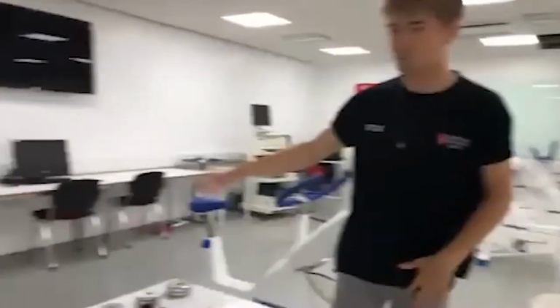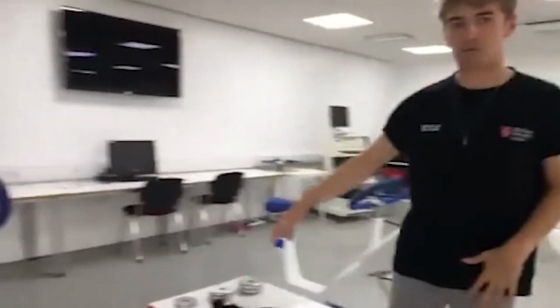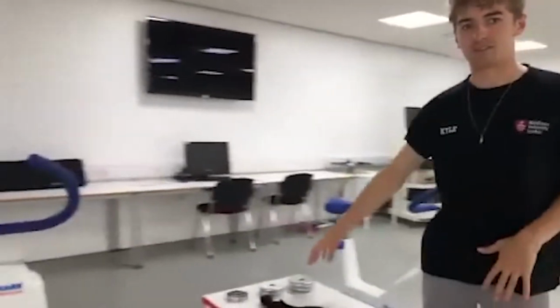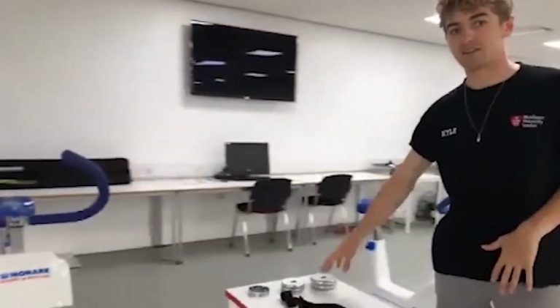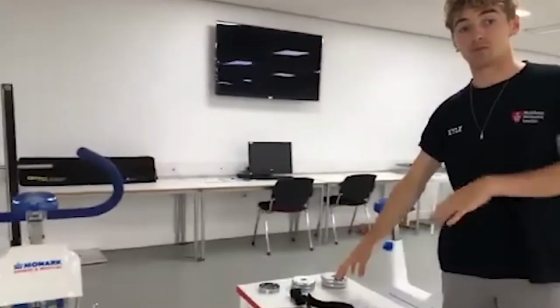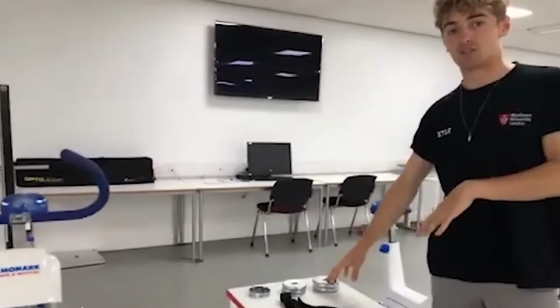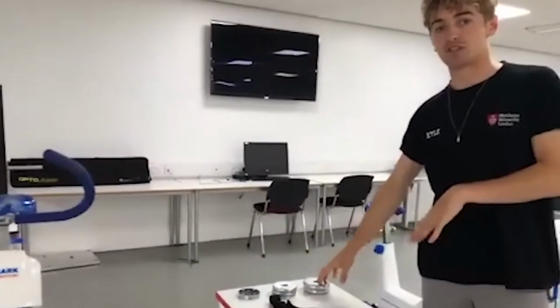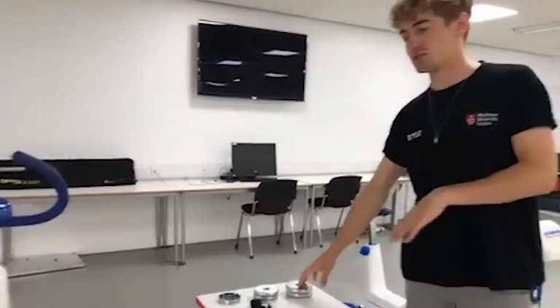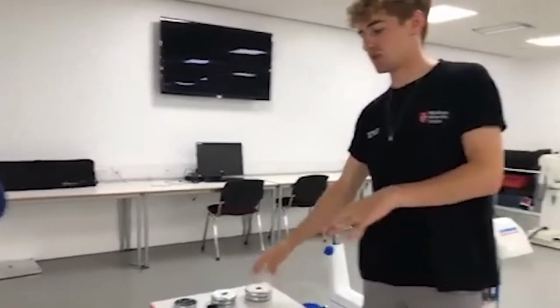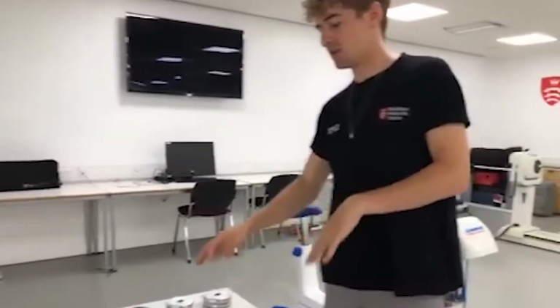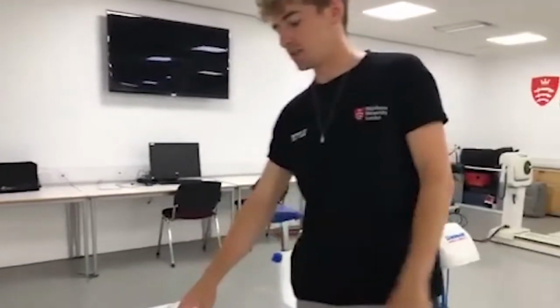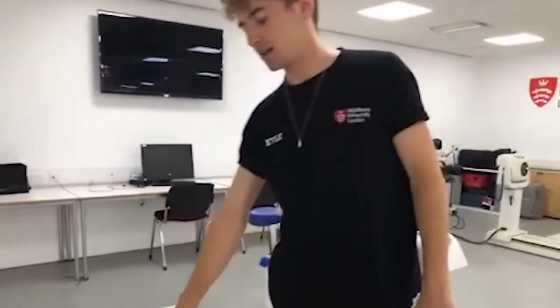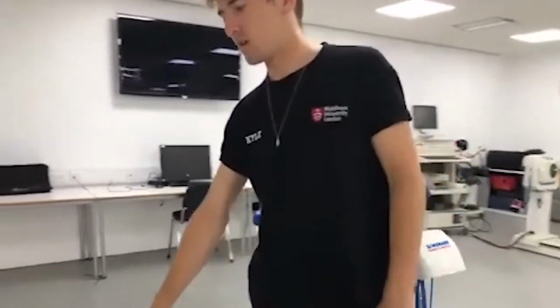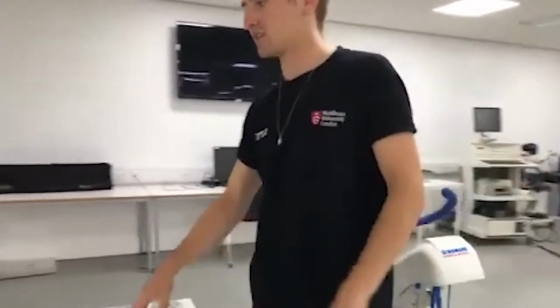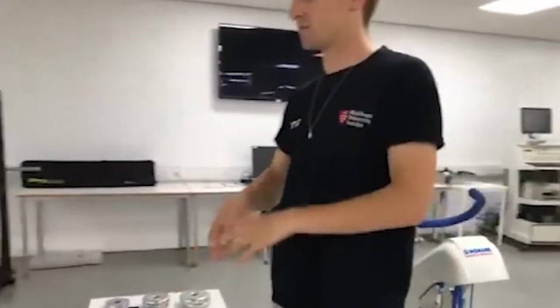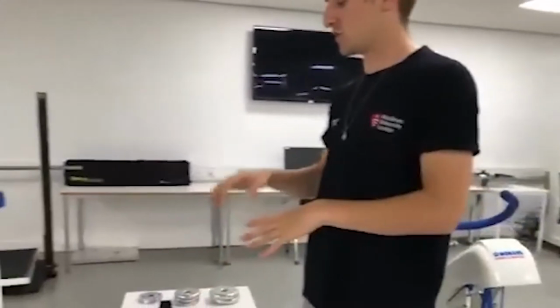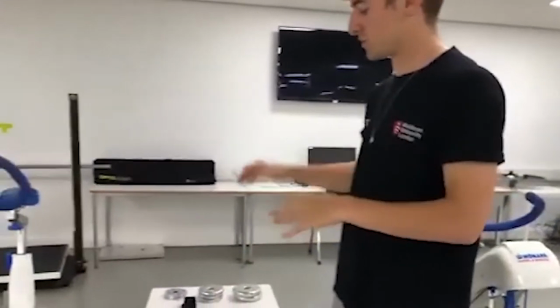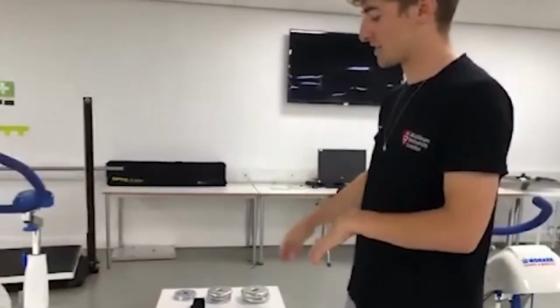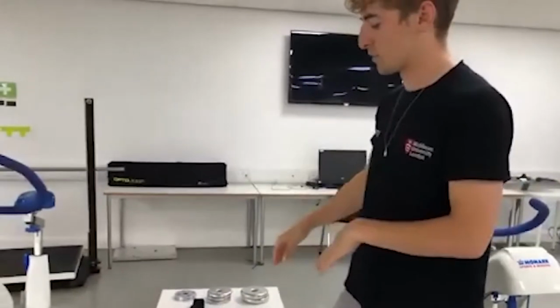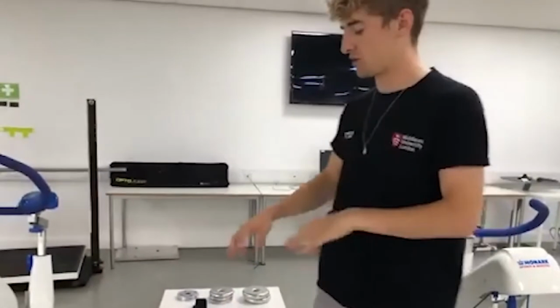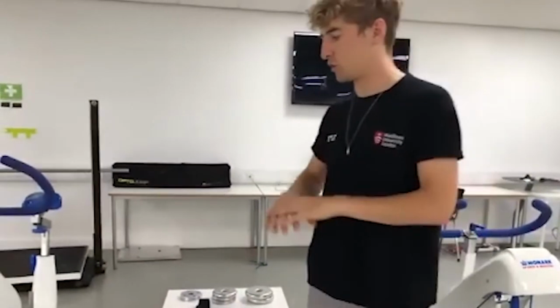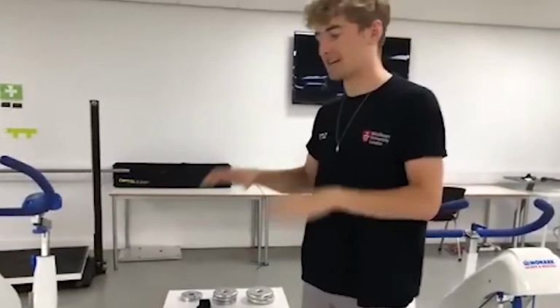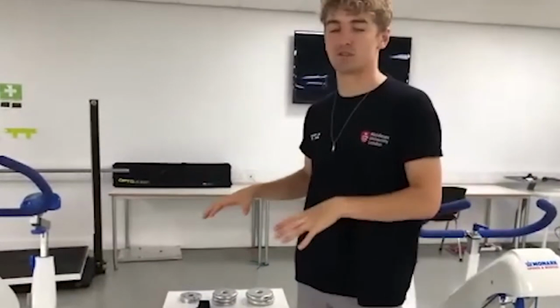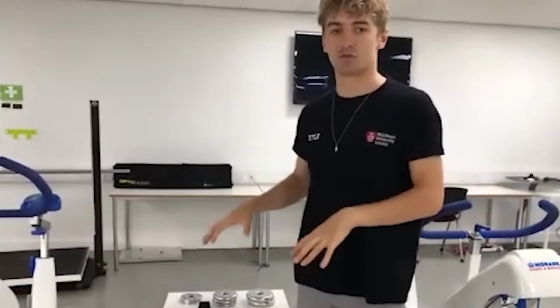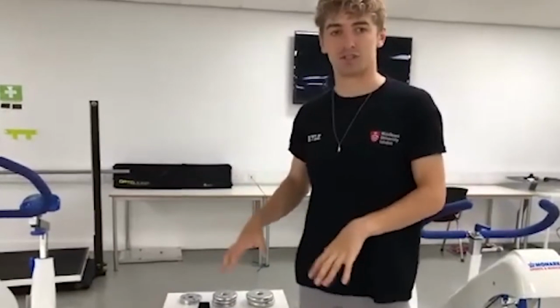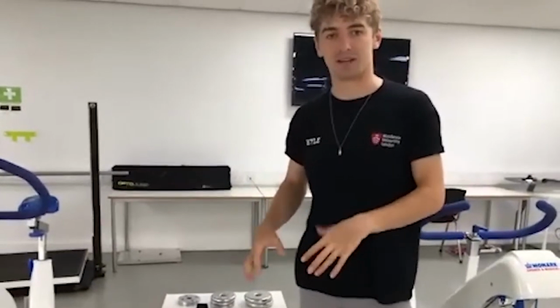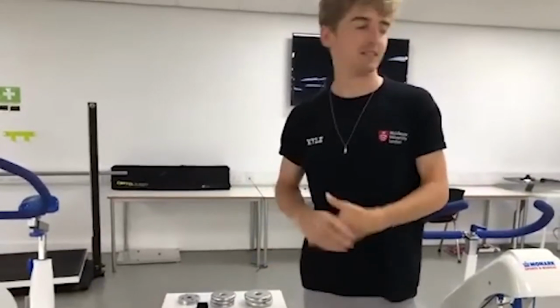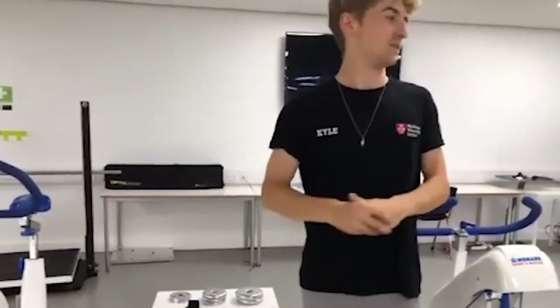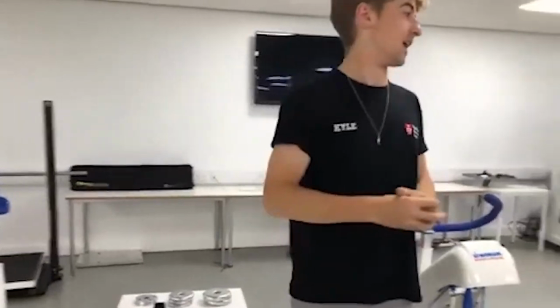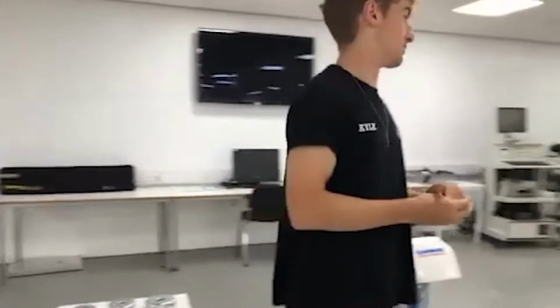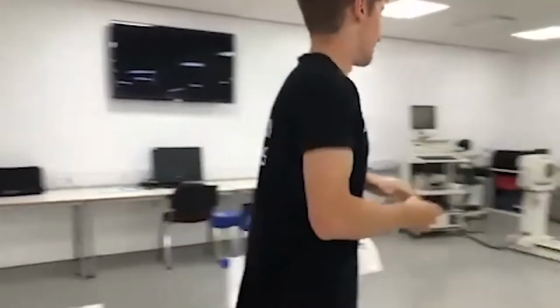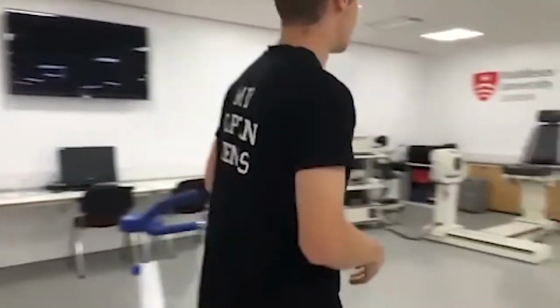The heart rate is tied up to you, the weight is put on, and all of this happens just through using the bikes.